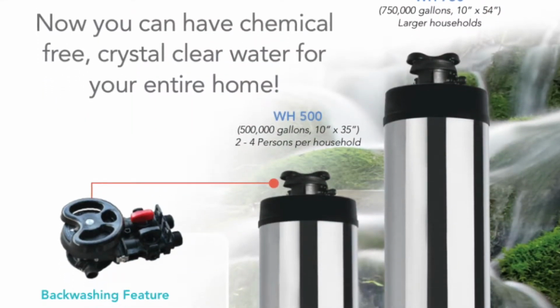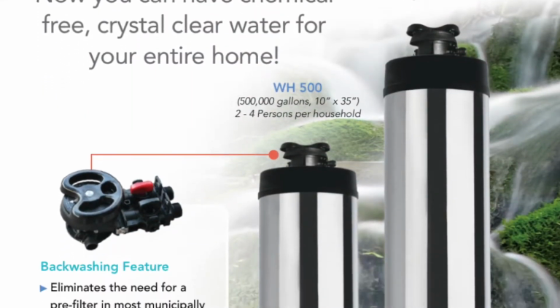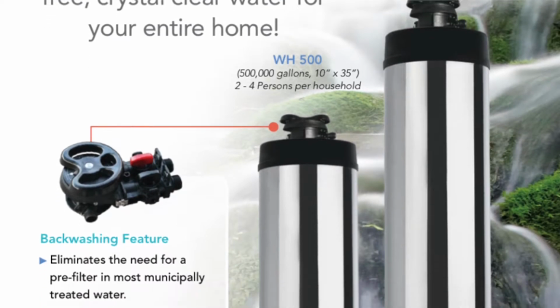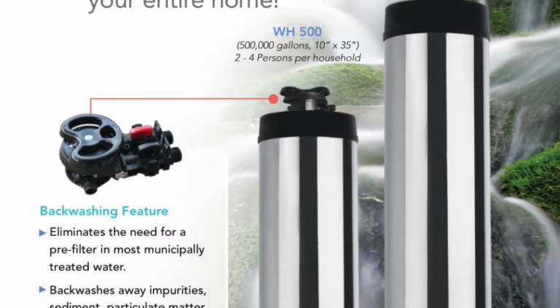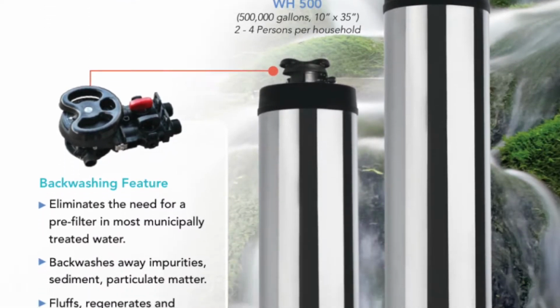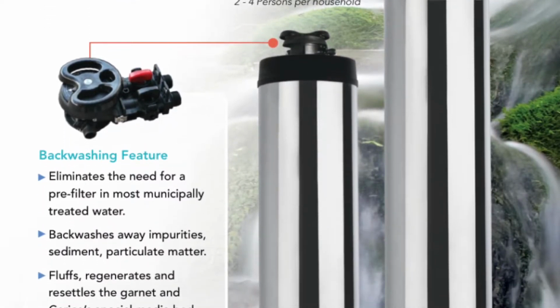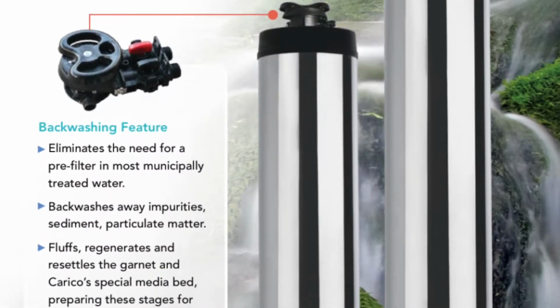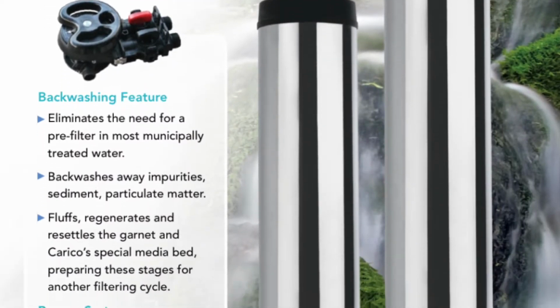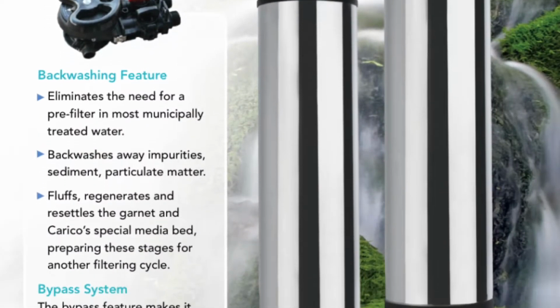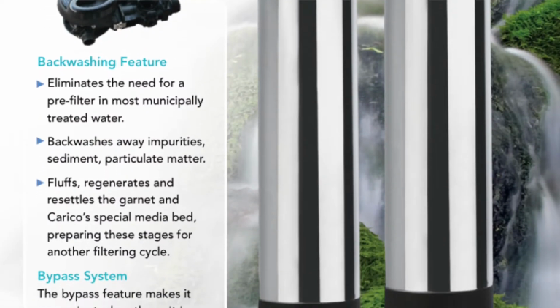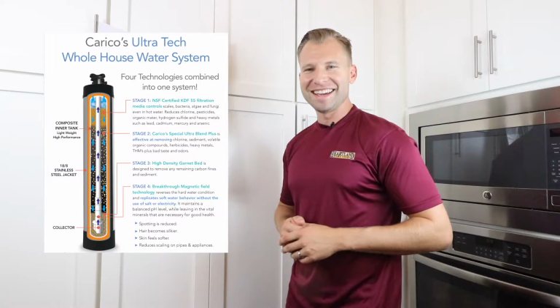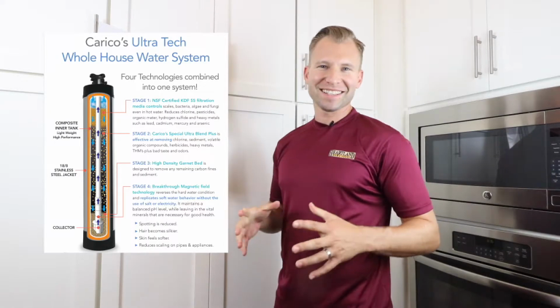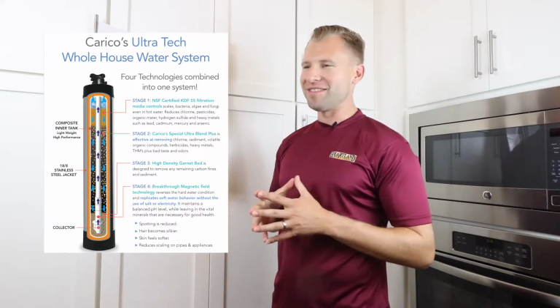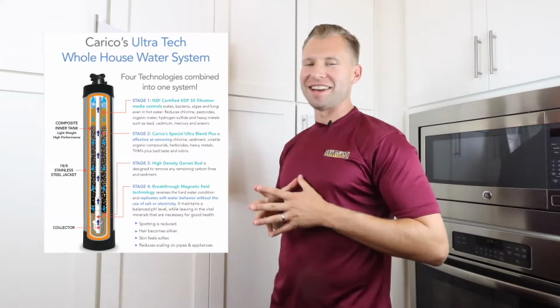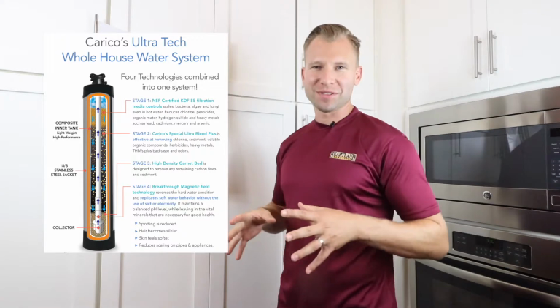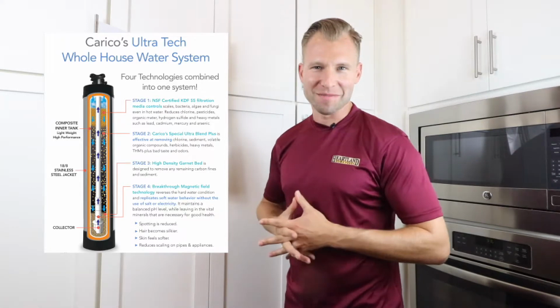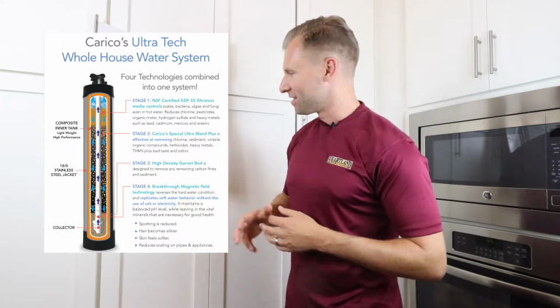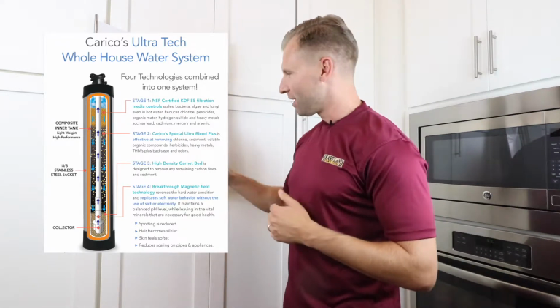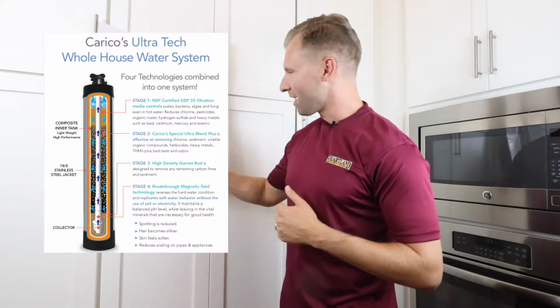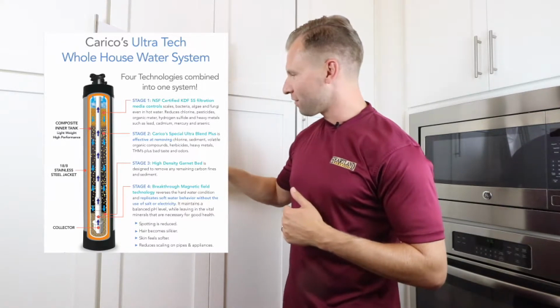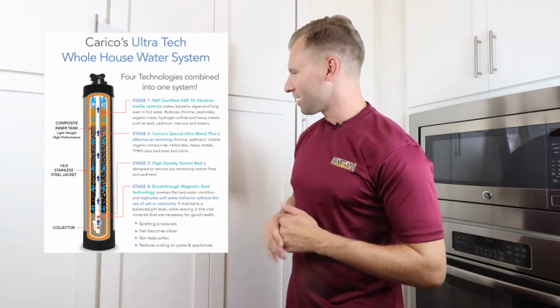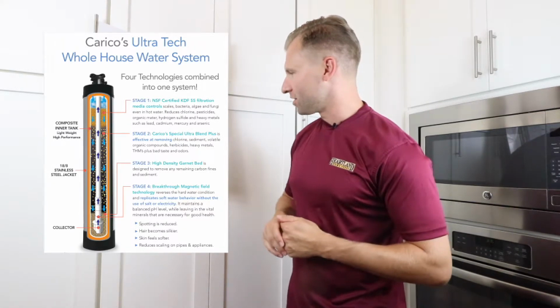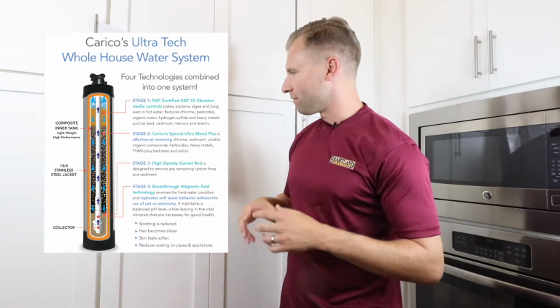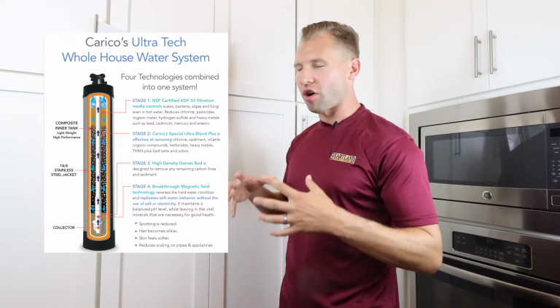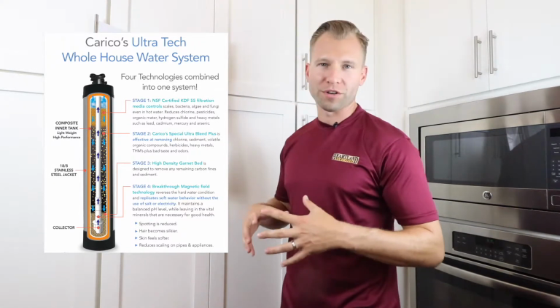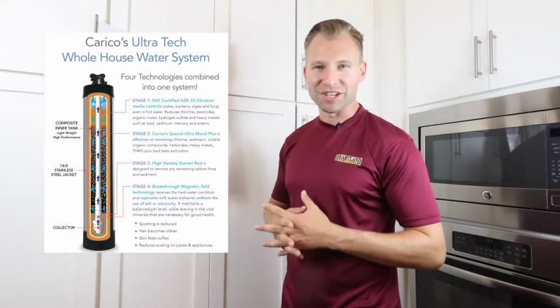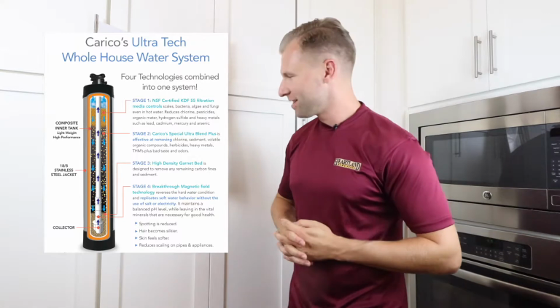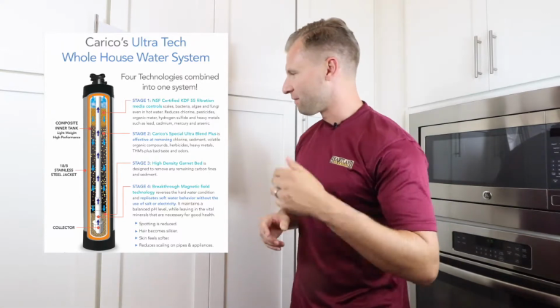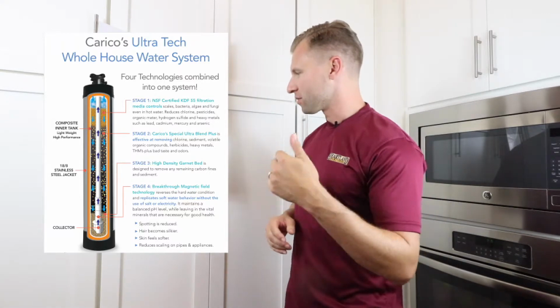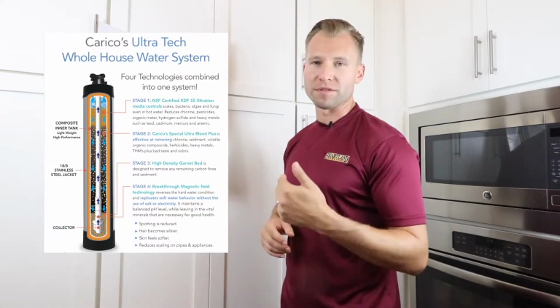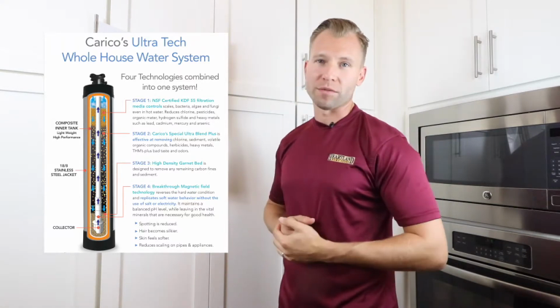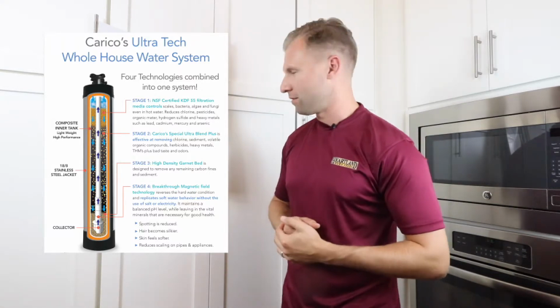Stage 5 is a high-density garnet bed designed to remove any remaining carbon fines and sediment. Stage 6 — which I have not seen in any other system — is a breakthrough magnetic field technology that reverses hard water conditions and further softens the water behavior without the need for salt or electricity.